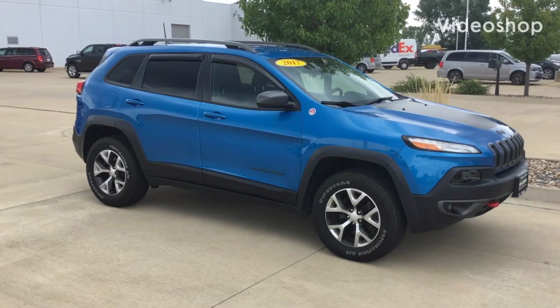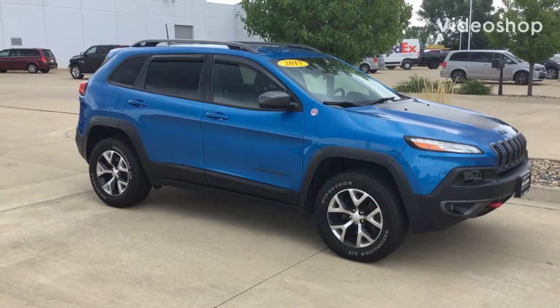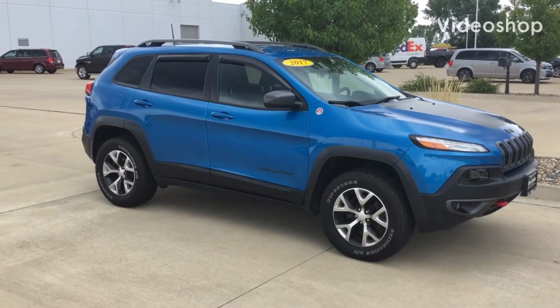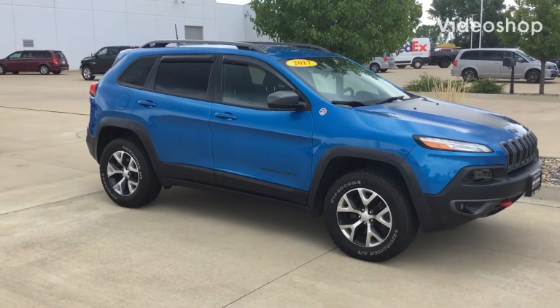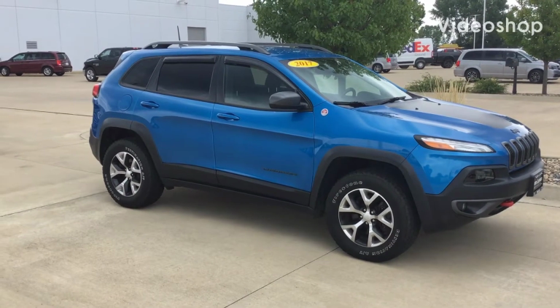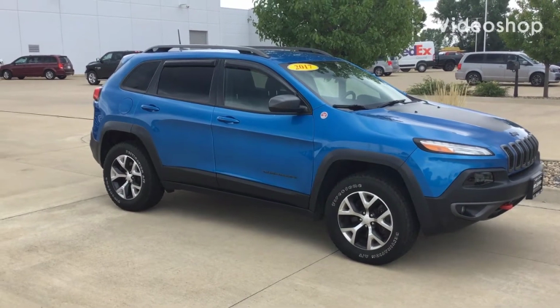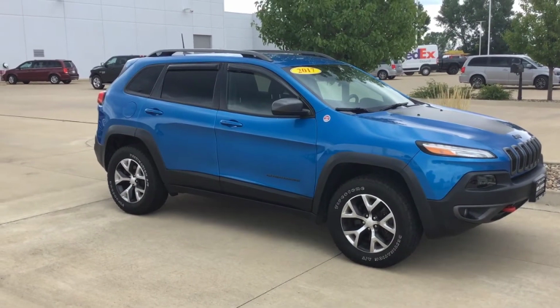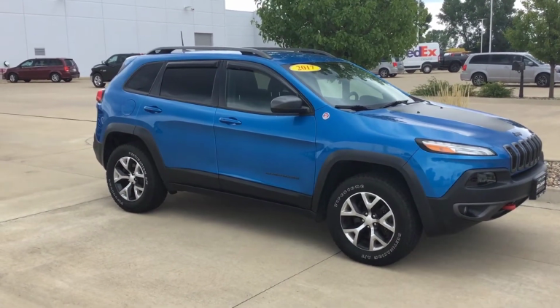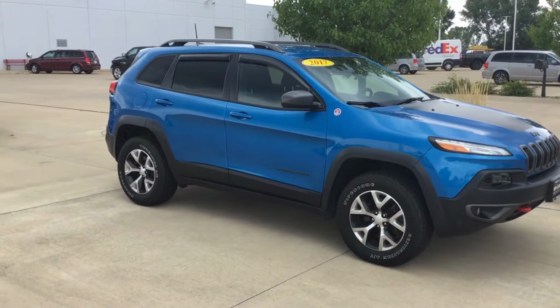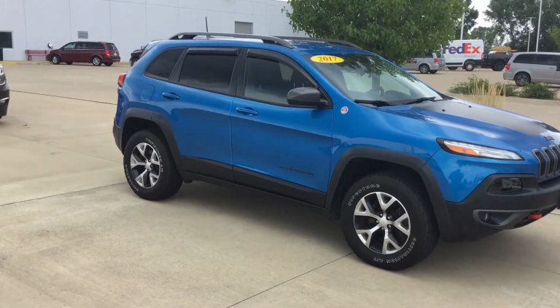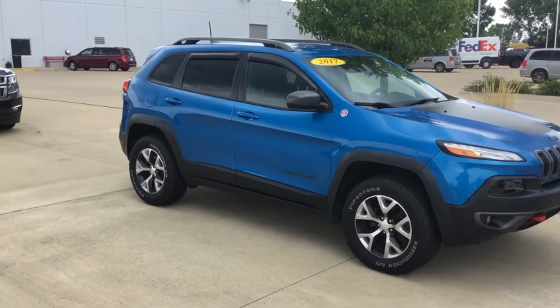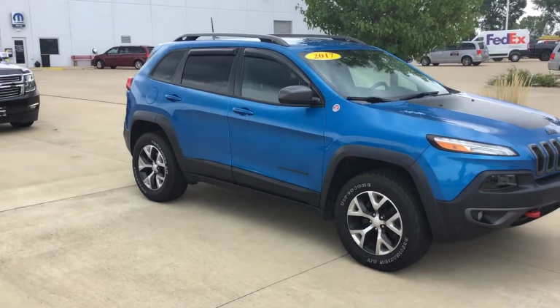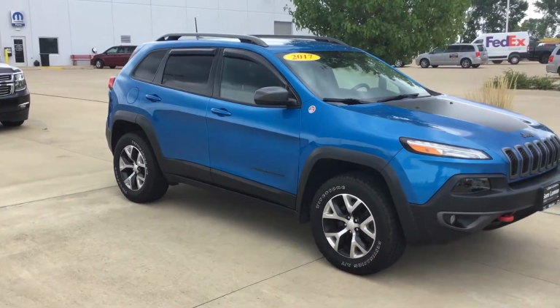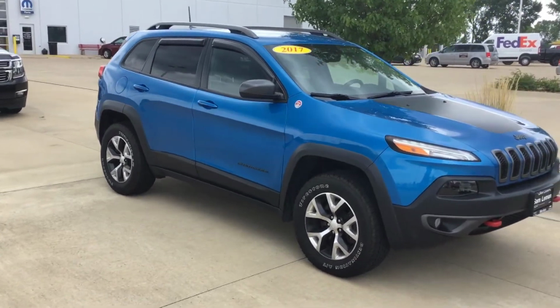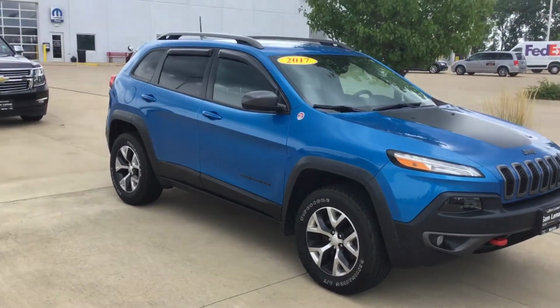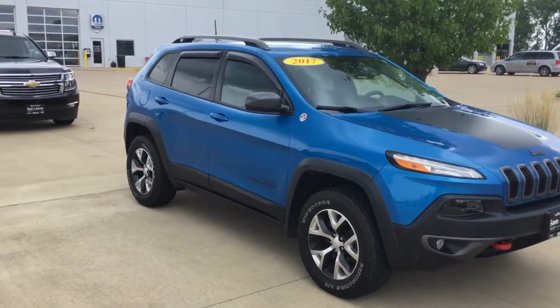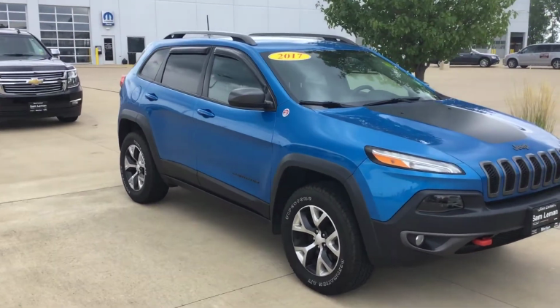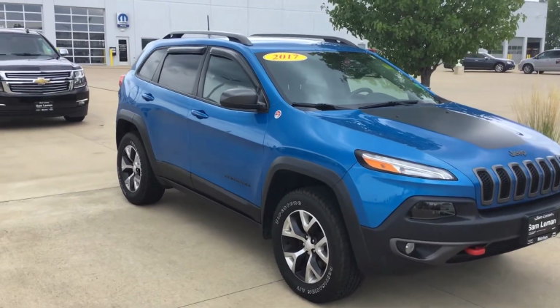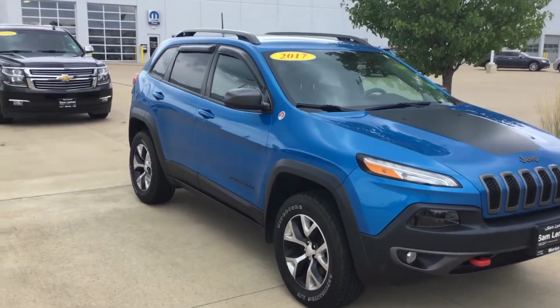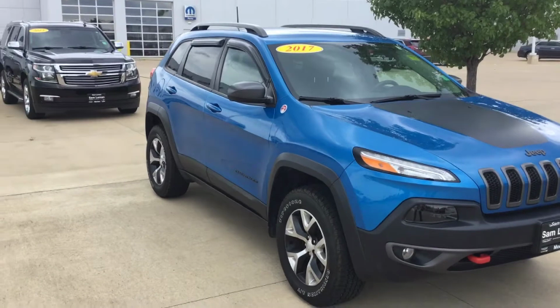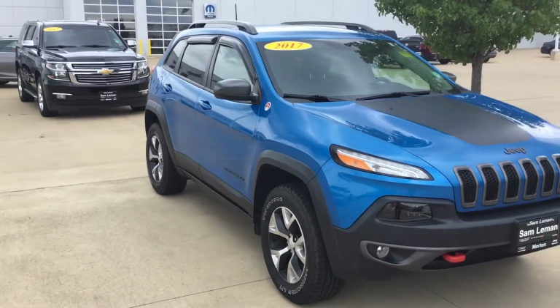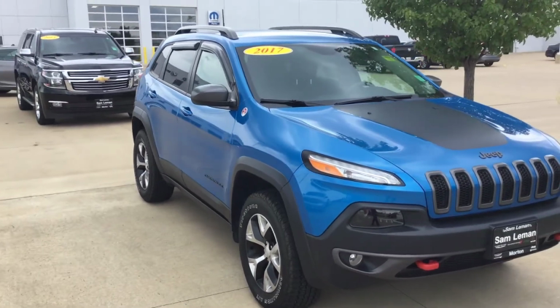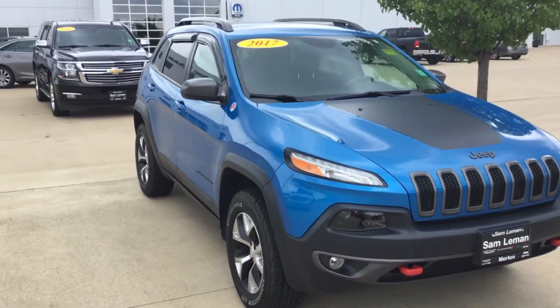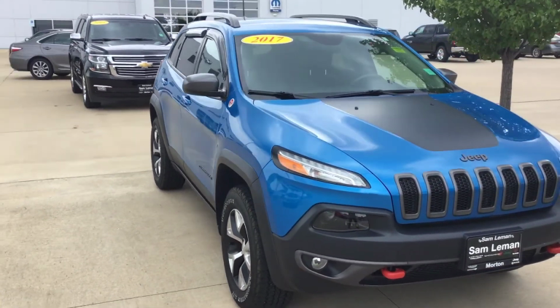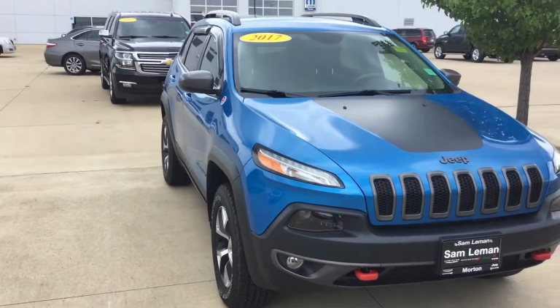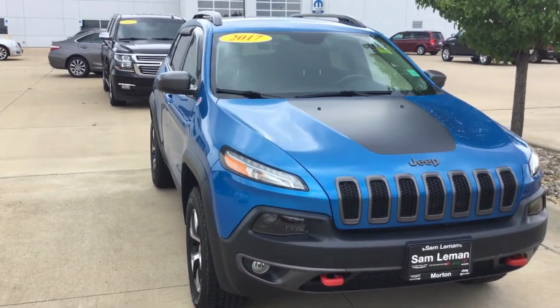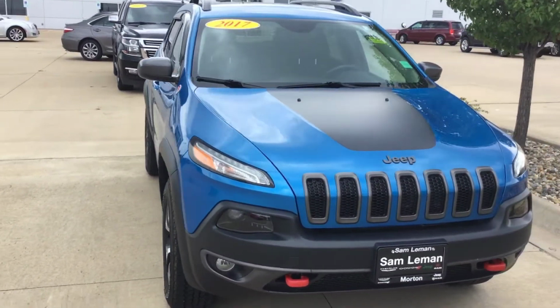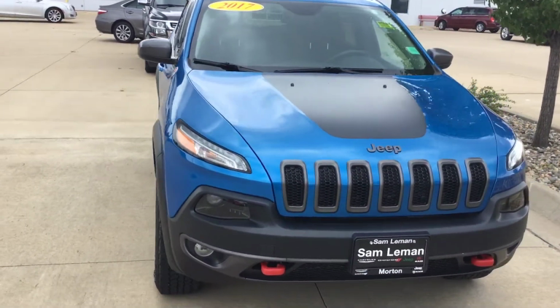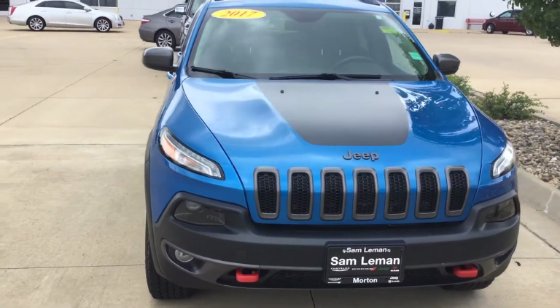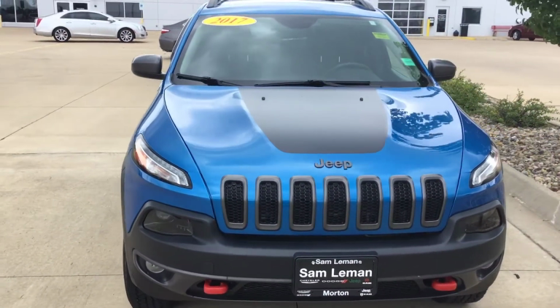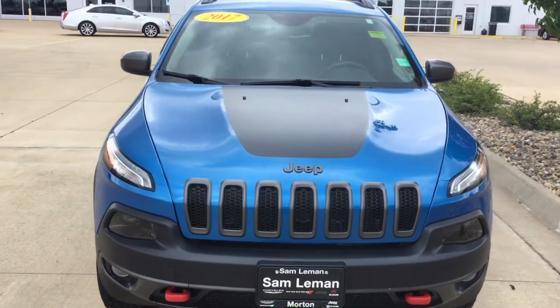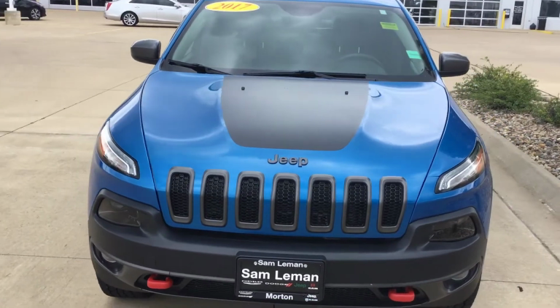I just got a Kikendall from Lehman's — 2017 Cherokee Trailhawk. I own one of these; my wife drives one. Four-wheel drive, of course. This is hydro blue in color. 41,000 miles.